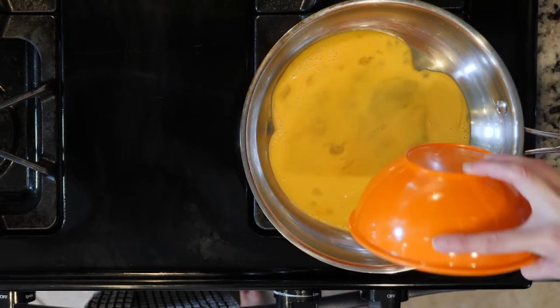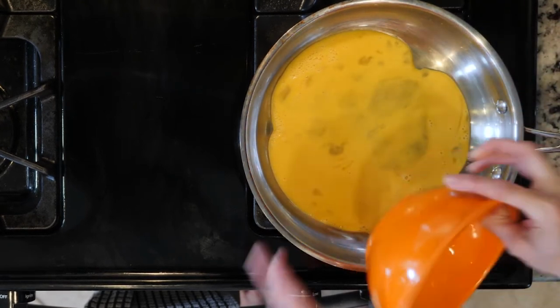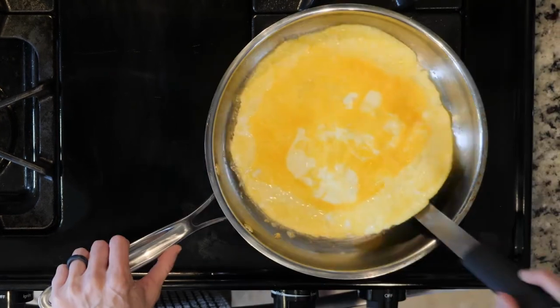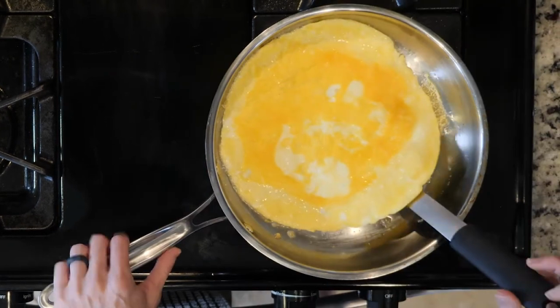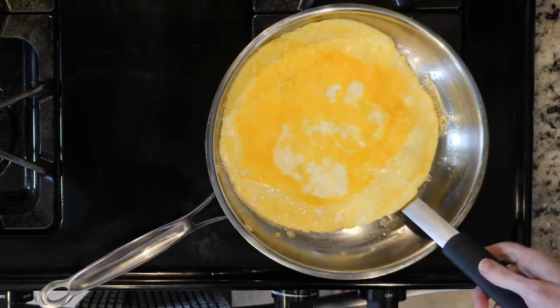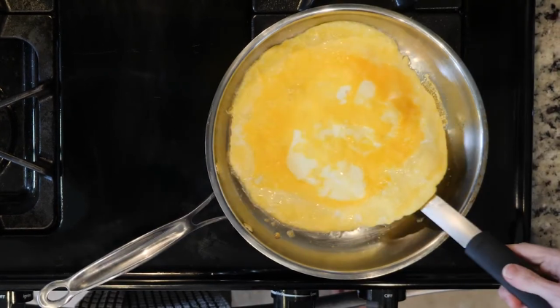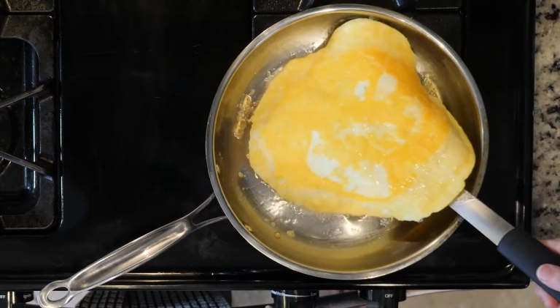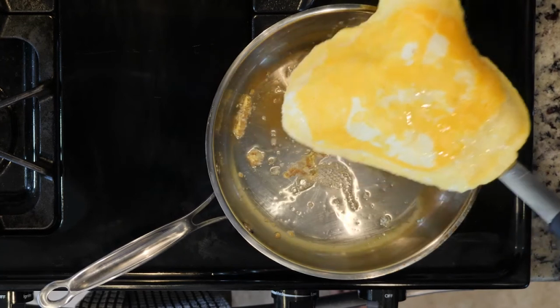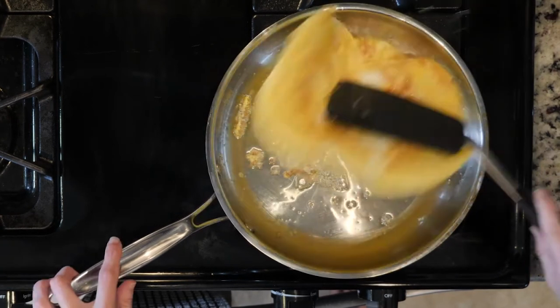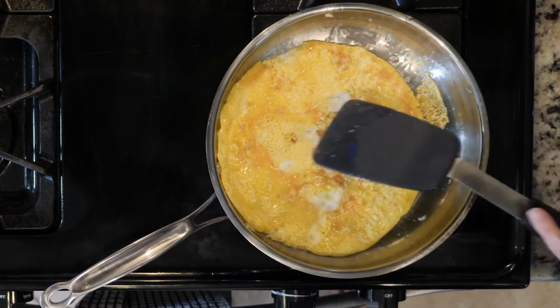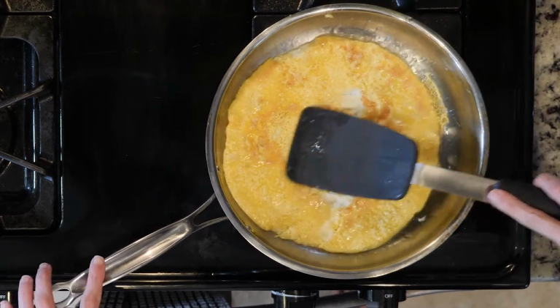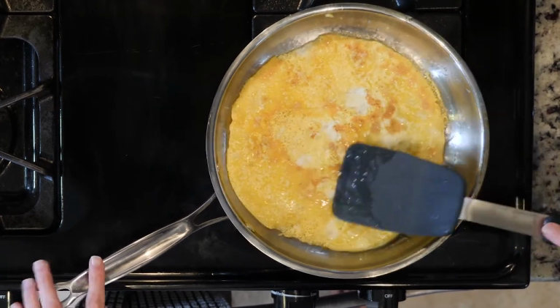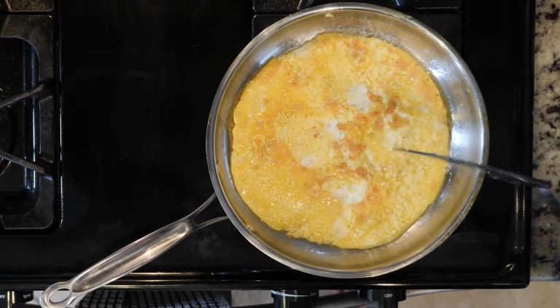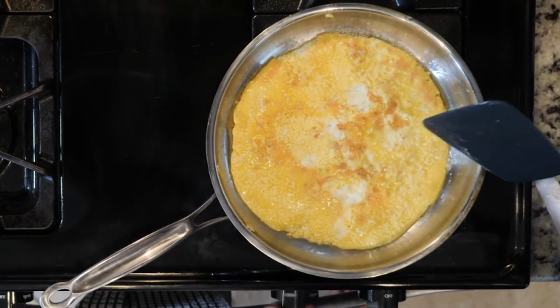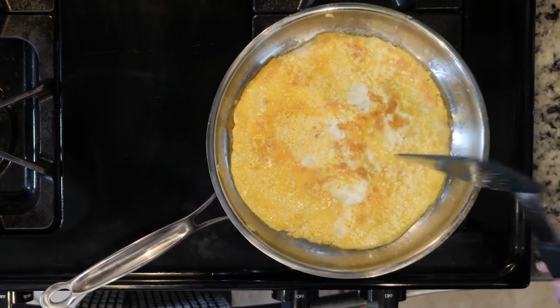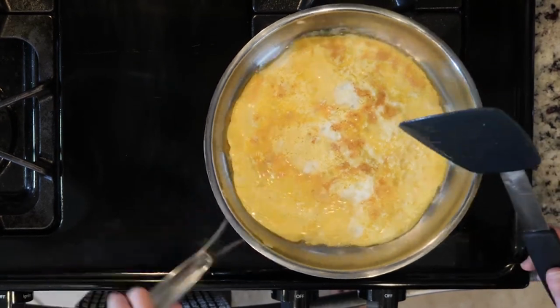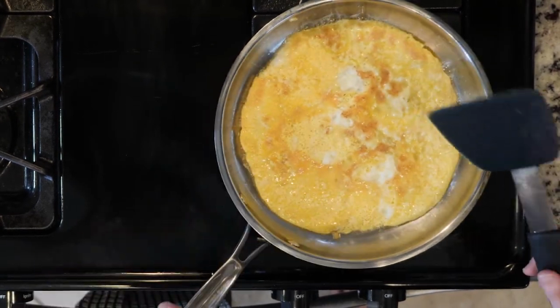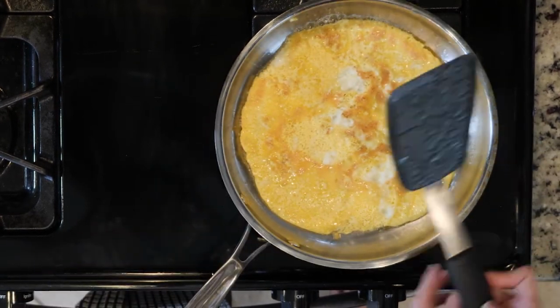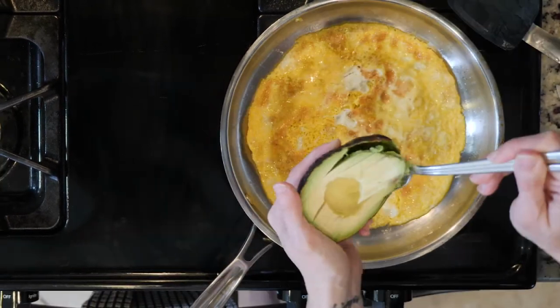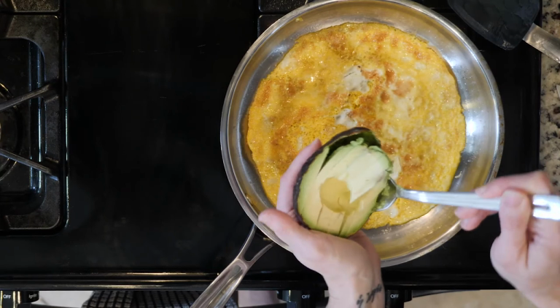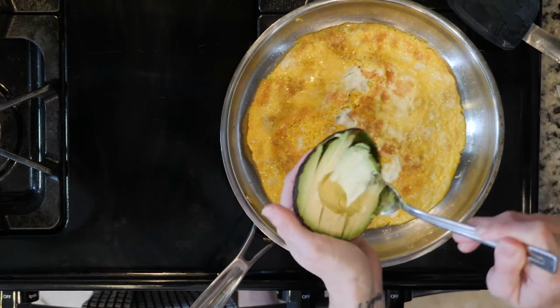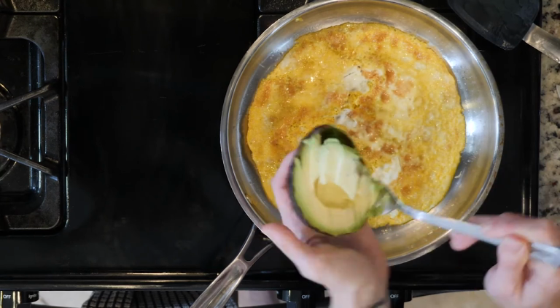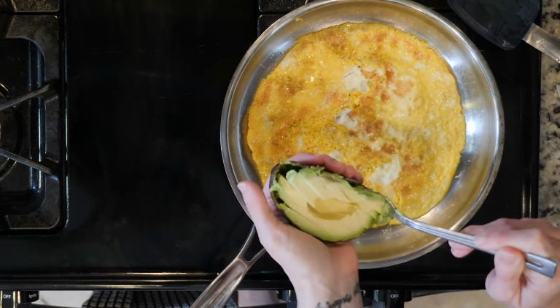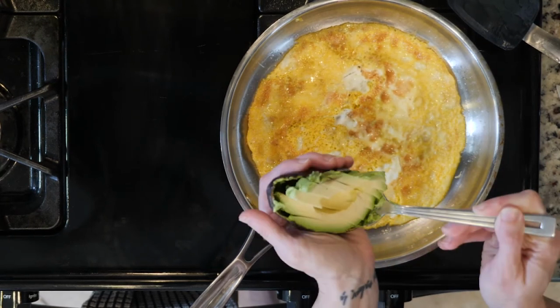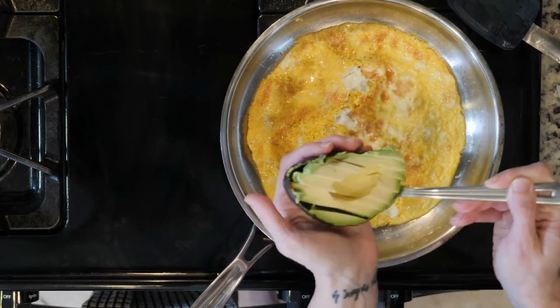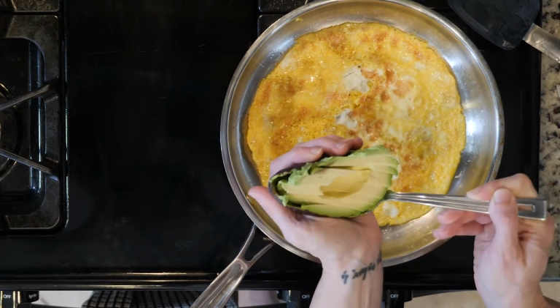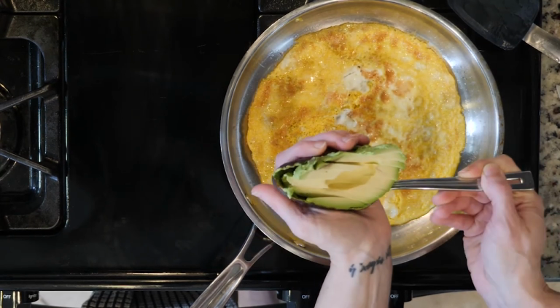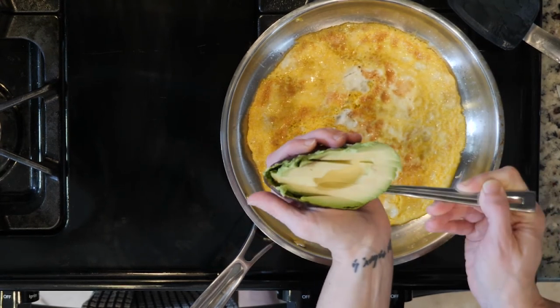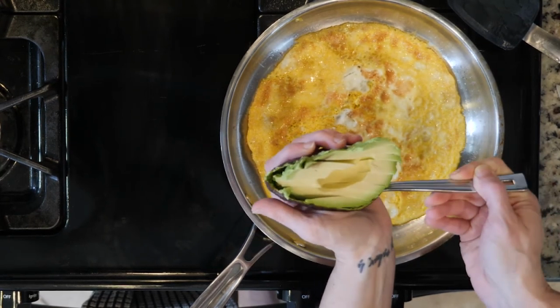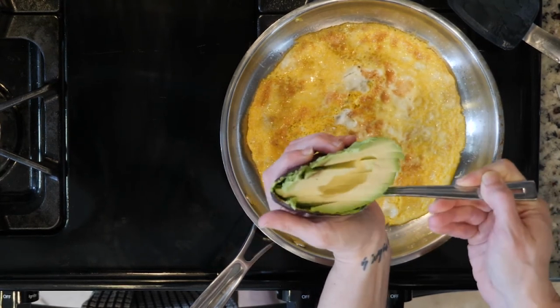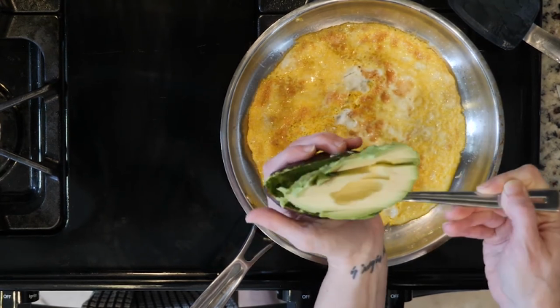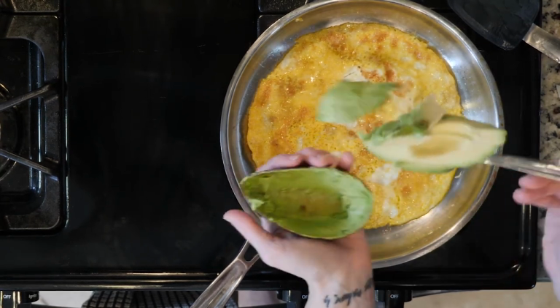Flip the eggs and turn off the heat. Wait one to two minutes so the residual heat fully cooks the eggs. Once the eggs are cooked, cut the avocado in half and slice it.